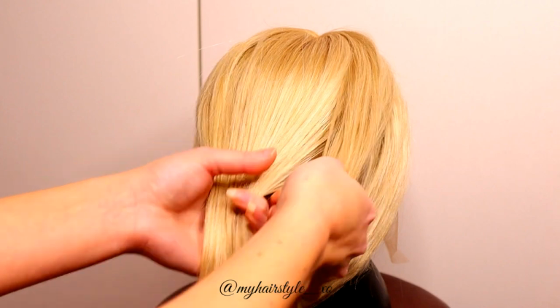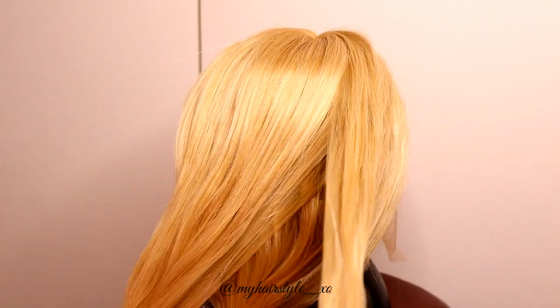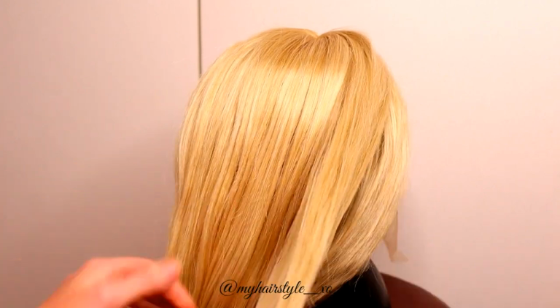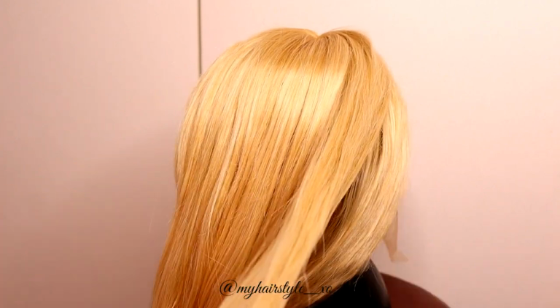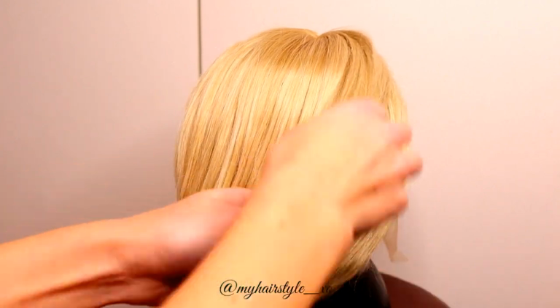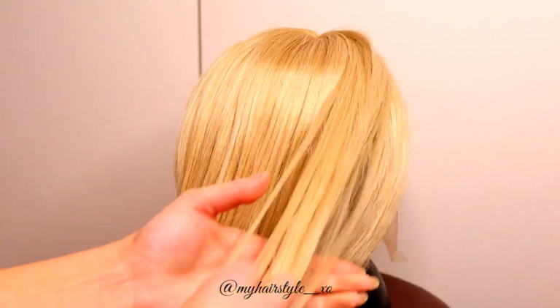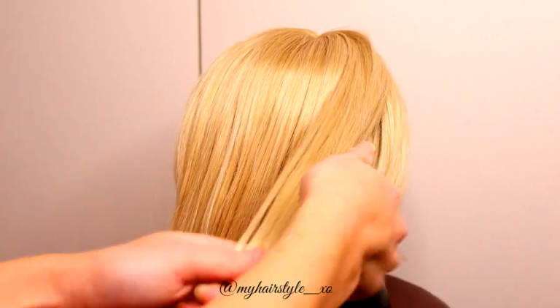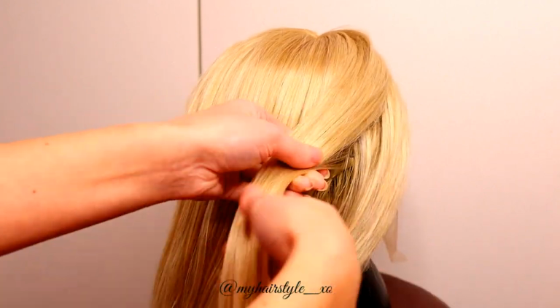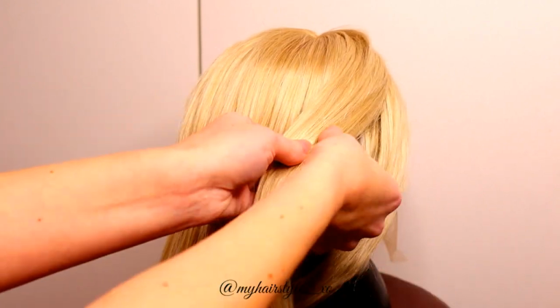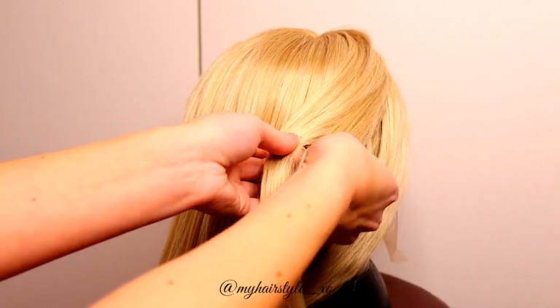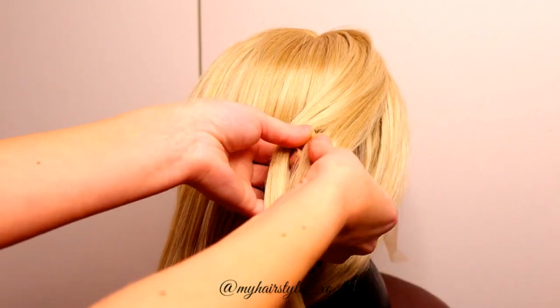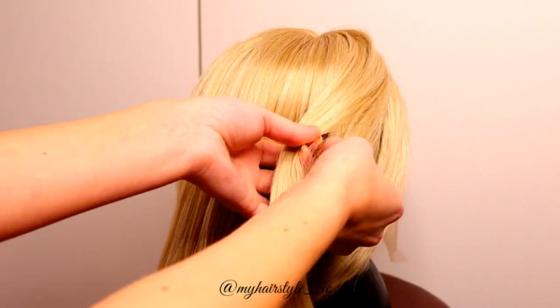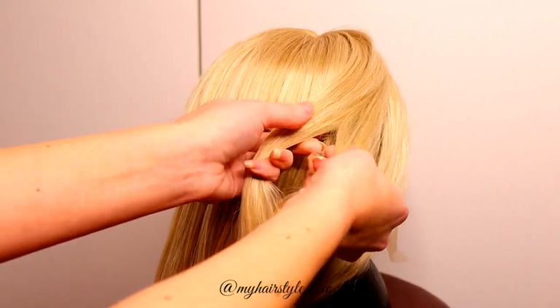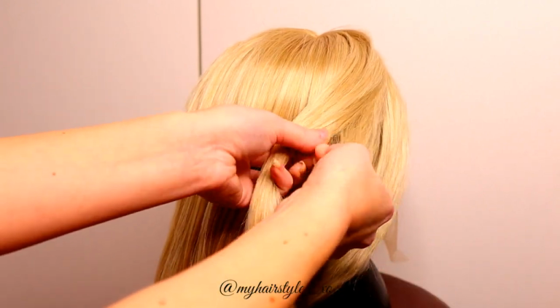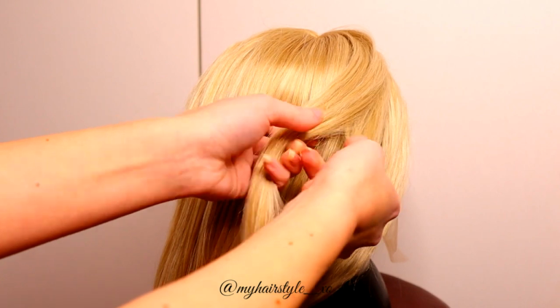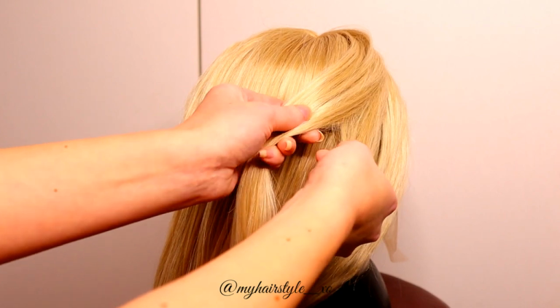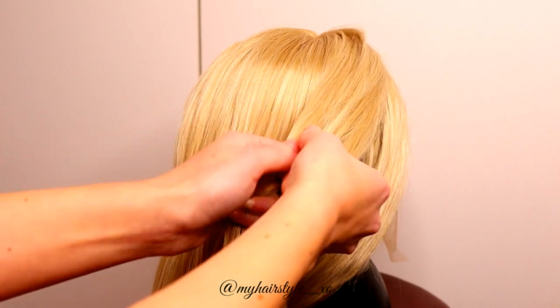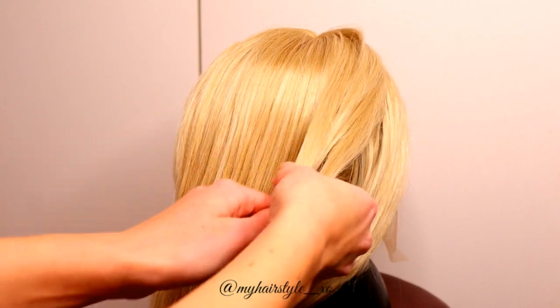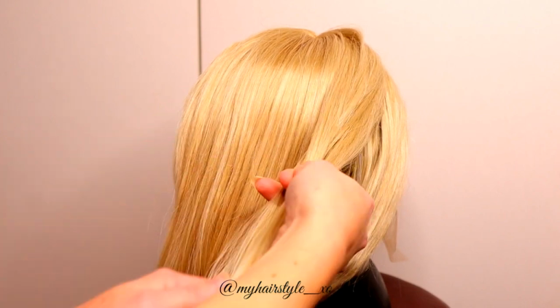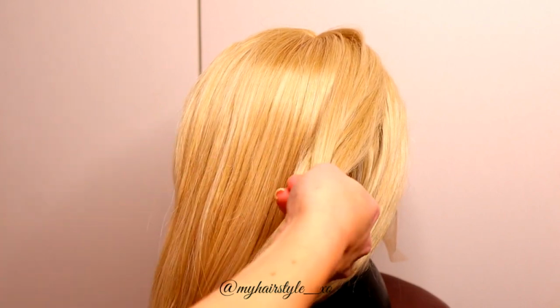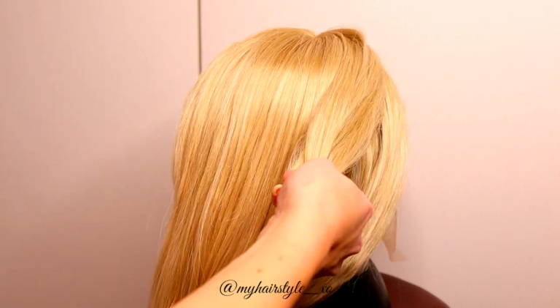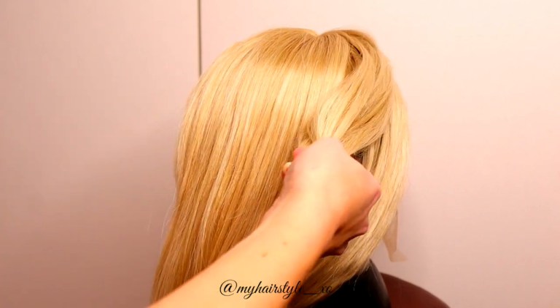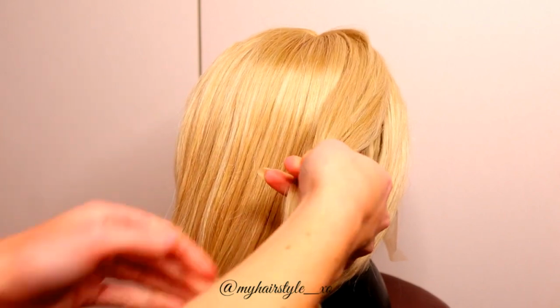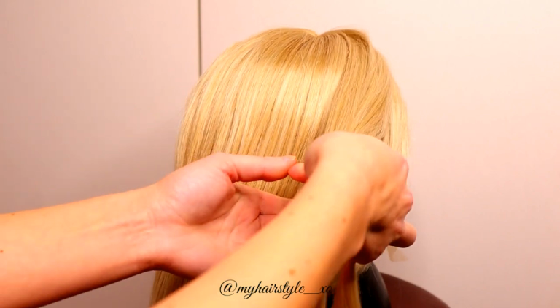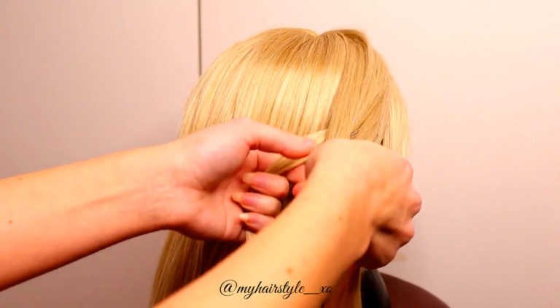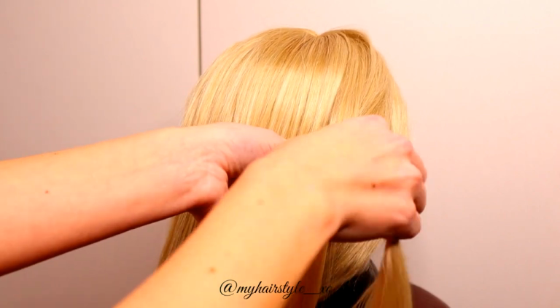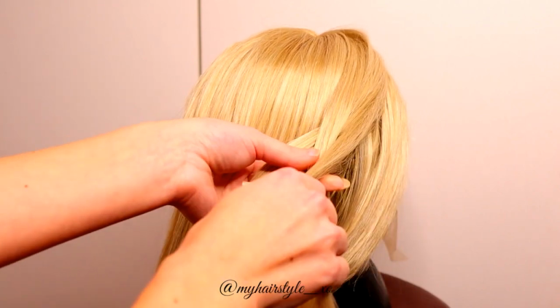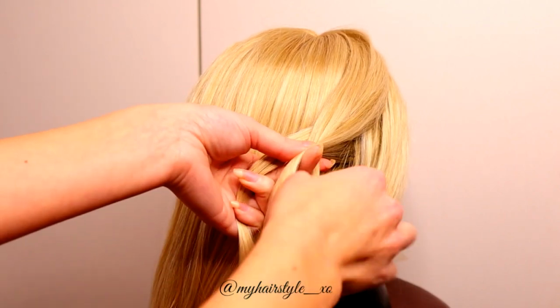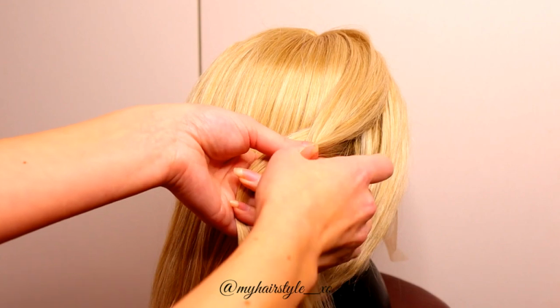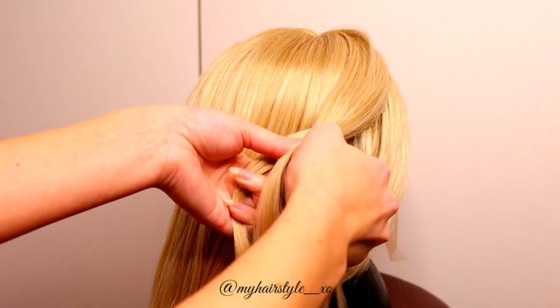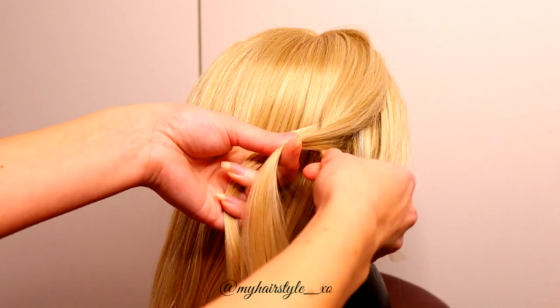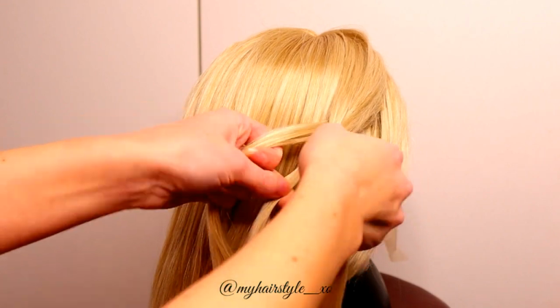Take a small piece of hair. Separate it in 3 equal sections. And then start the braid. Bring the strand from side over to the middle.